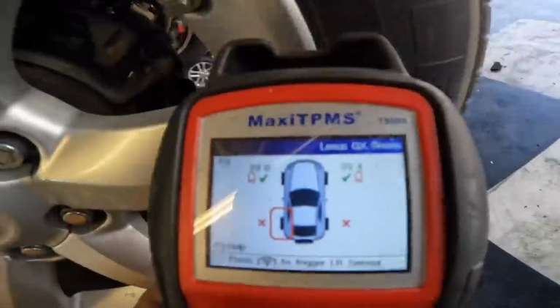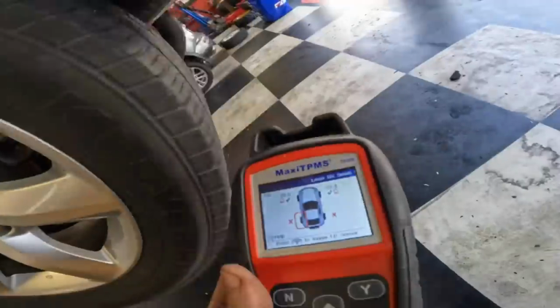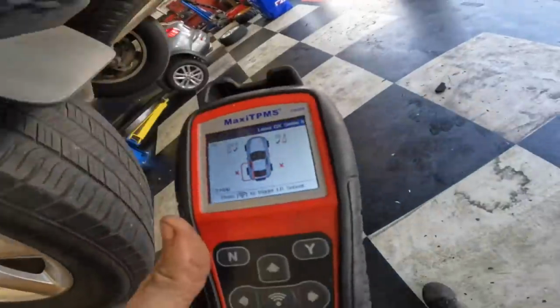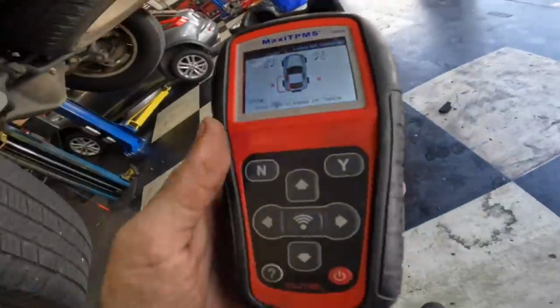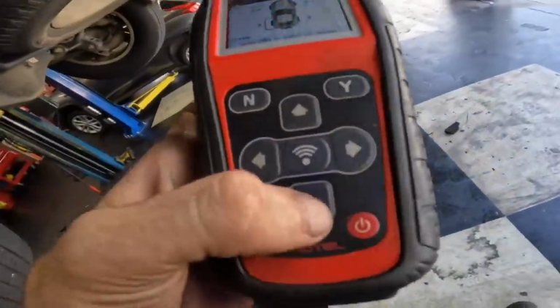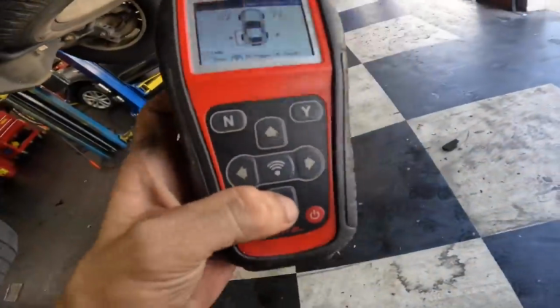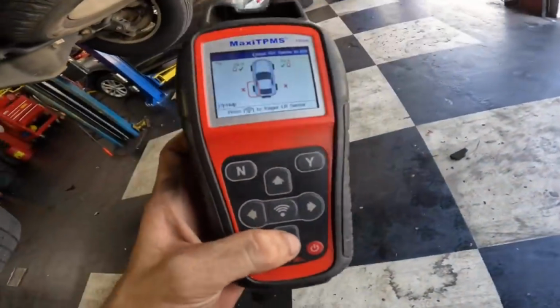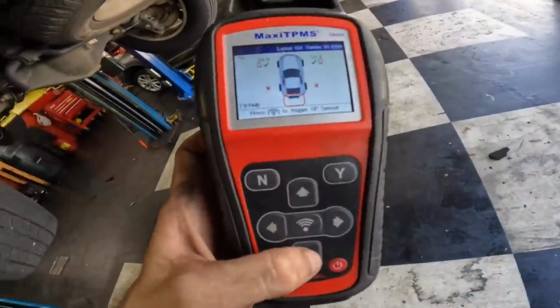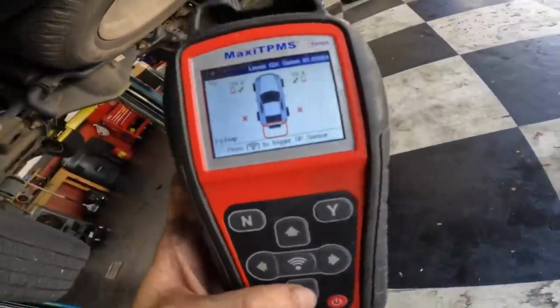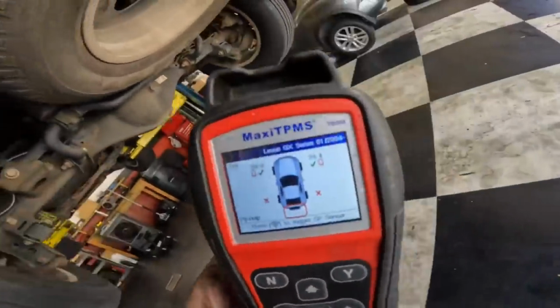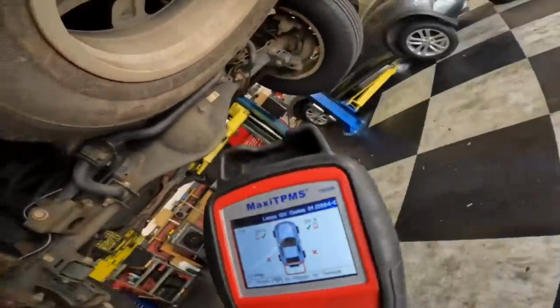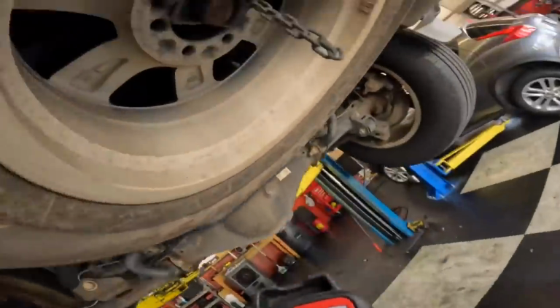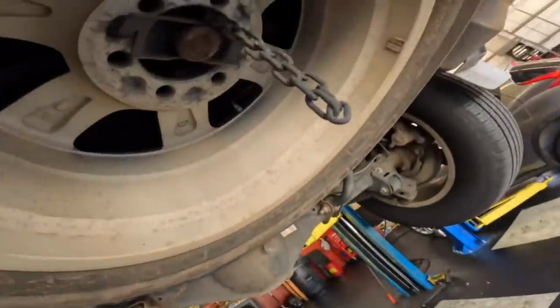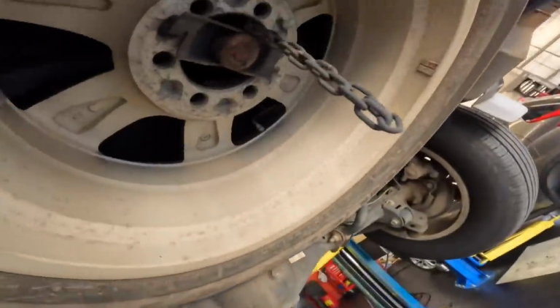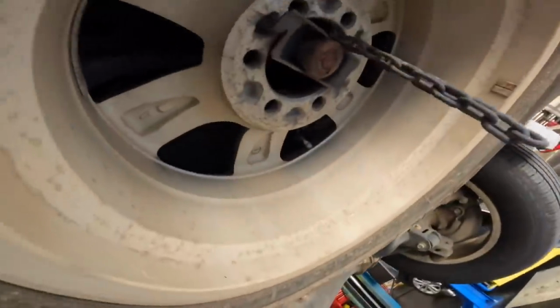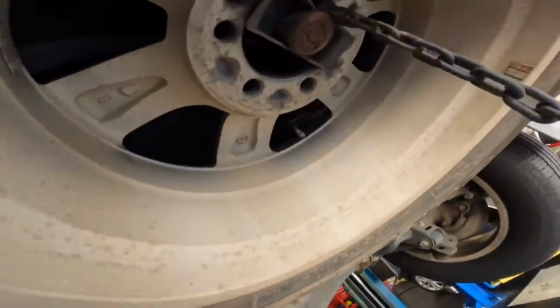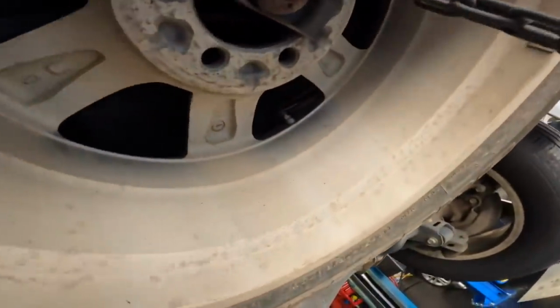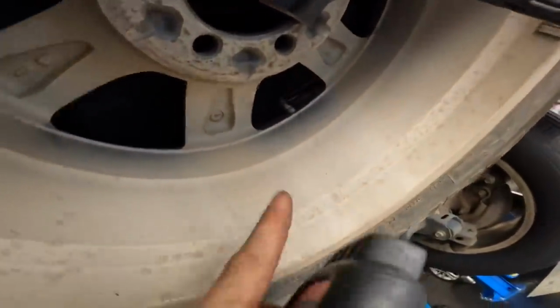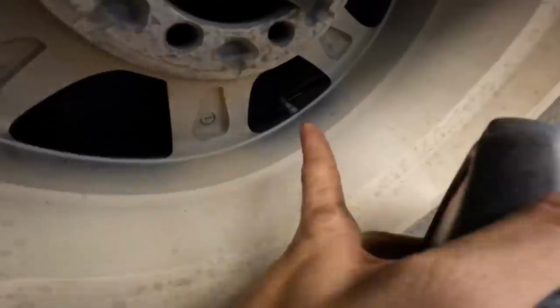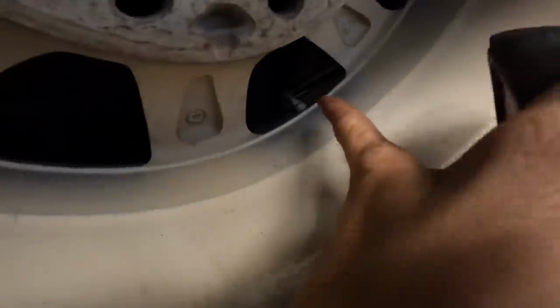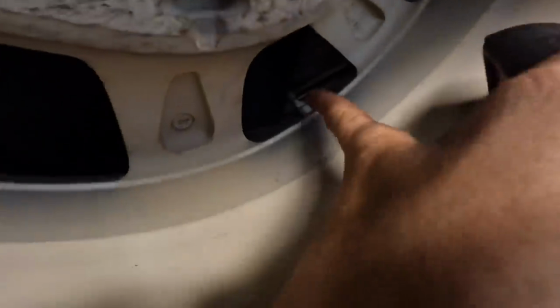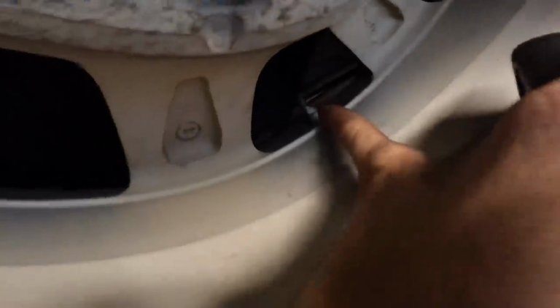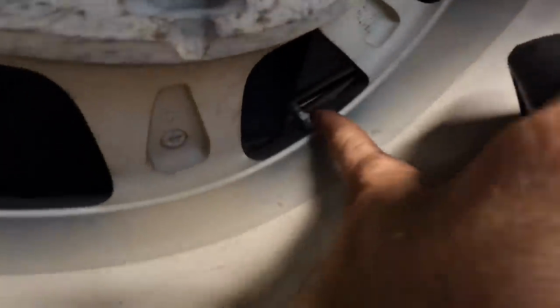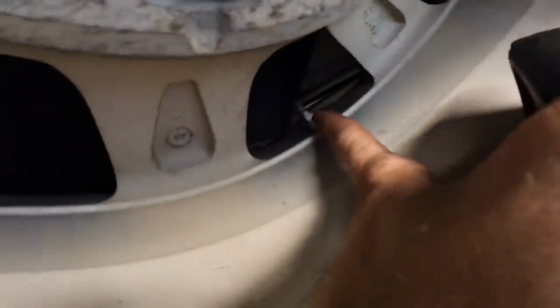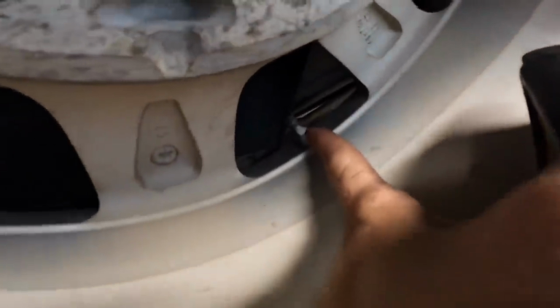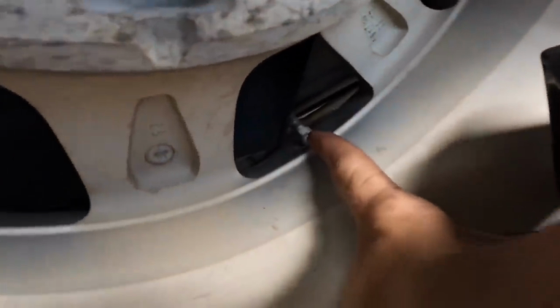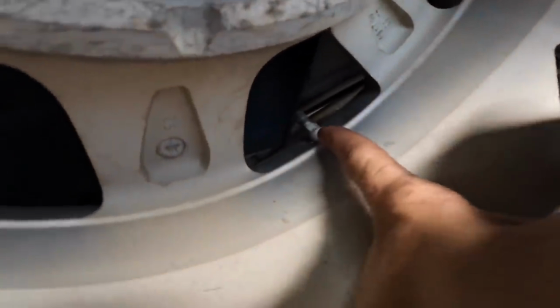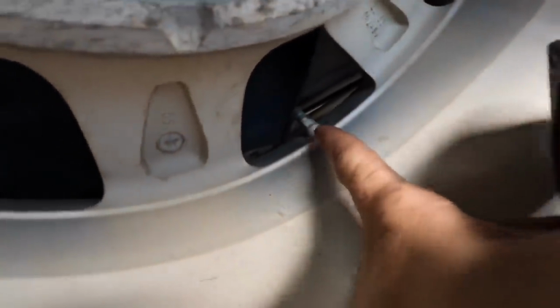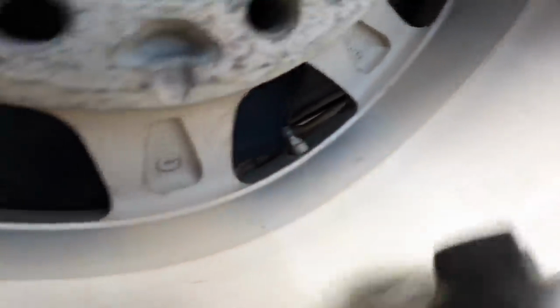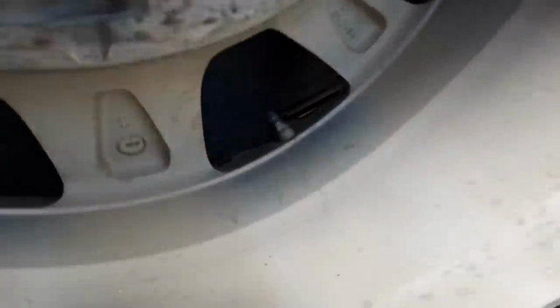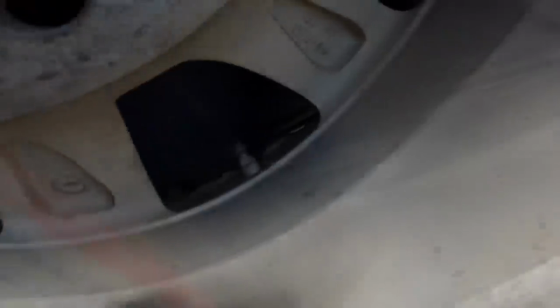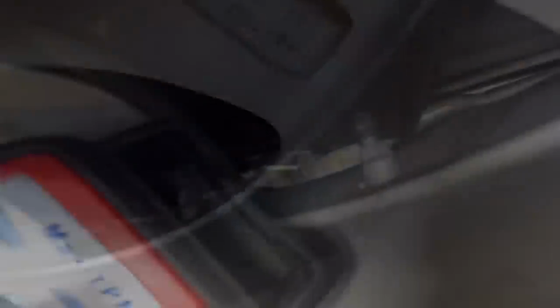That one's dead. Let's check the spare - let's see. It does have a sensor; see that little nut cap thing right there, the plastic one.